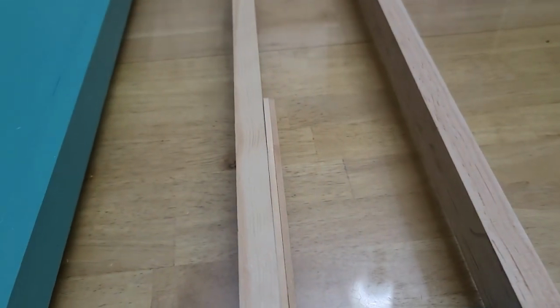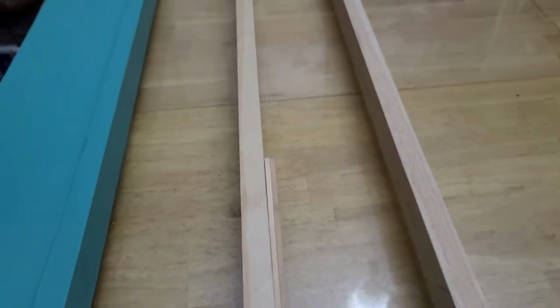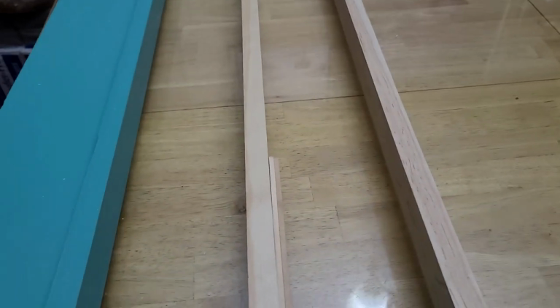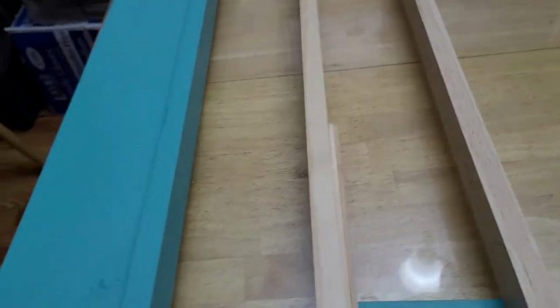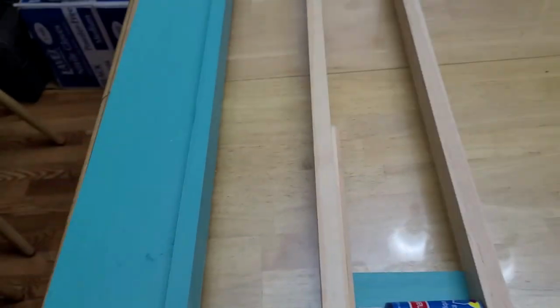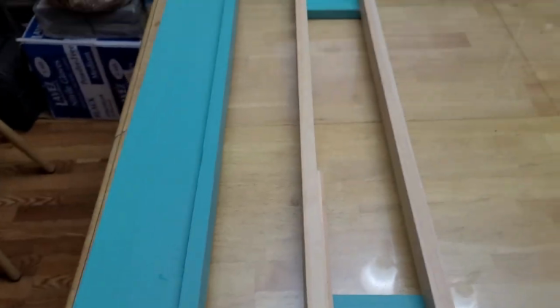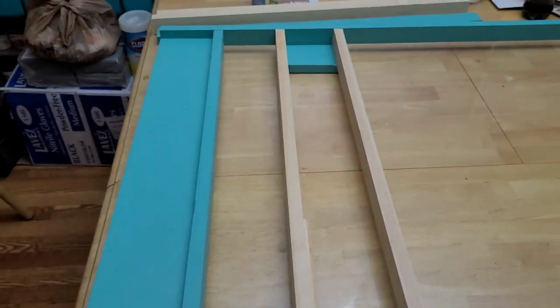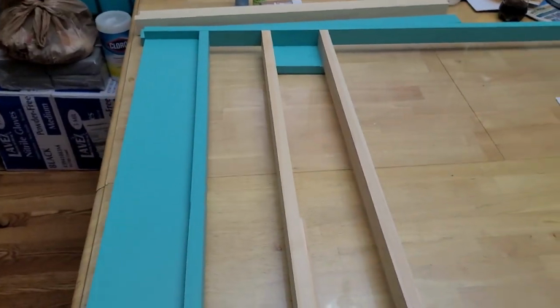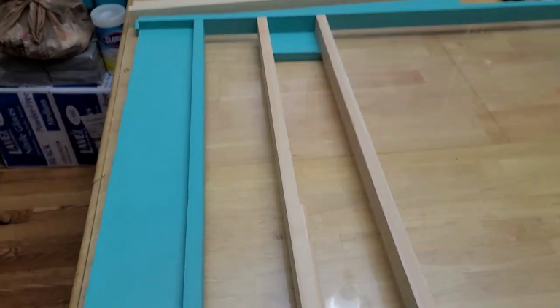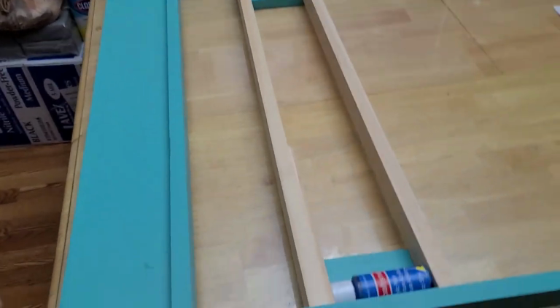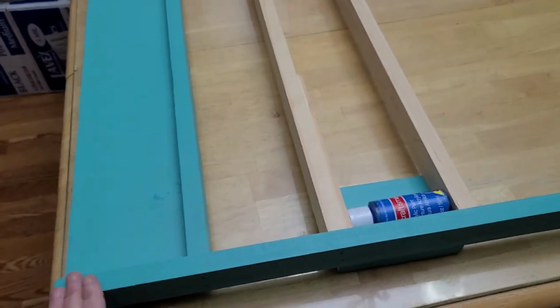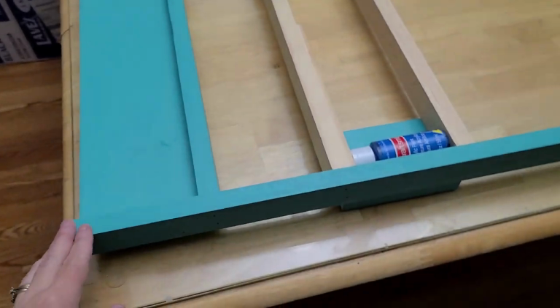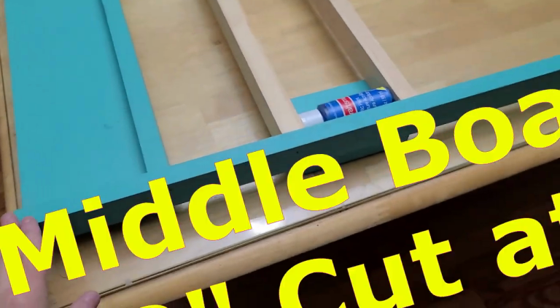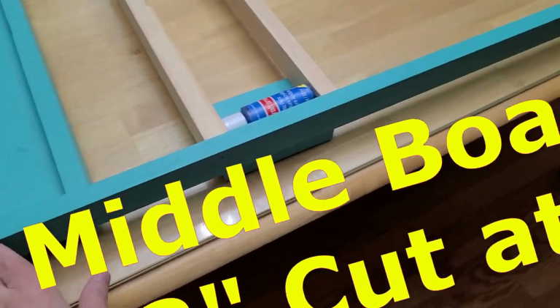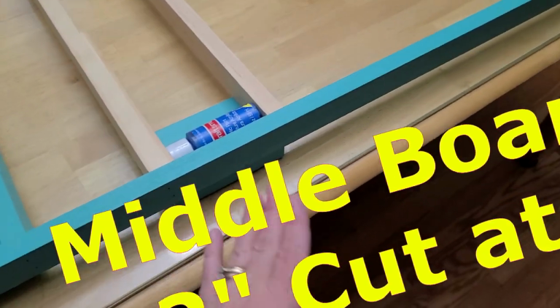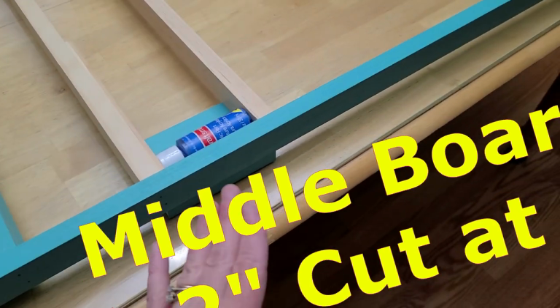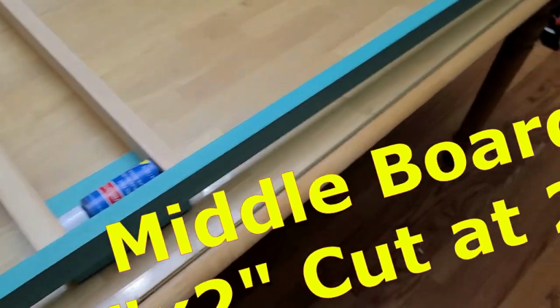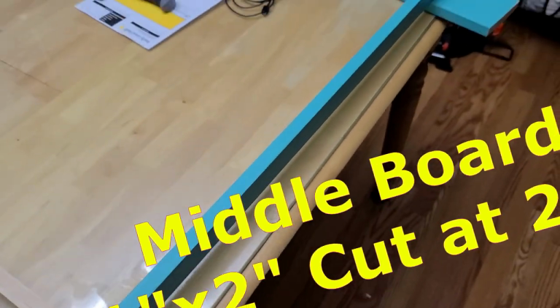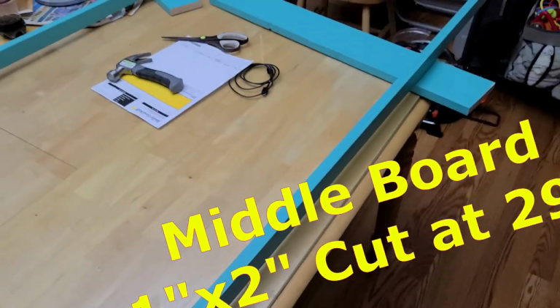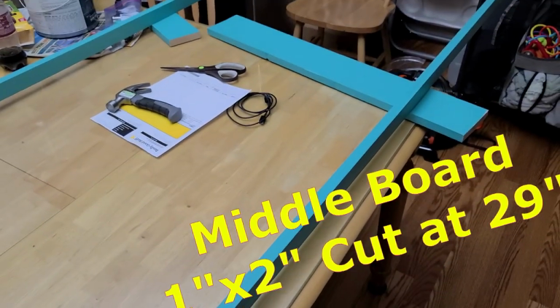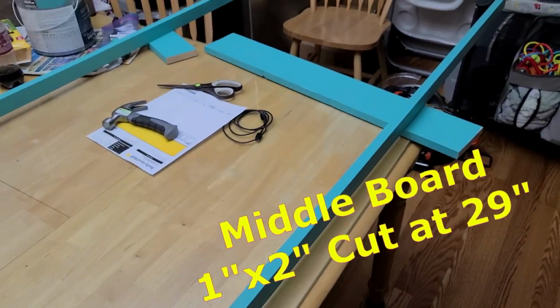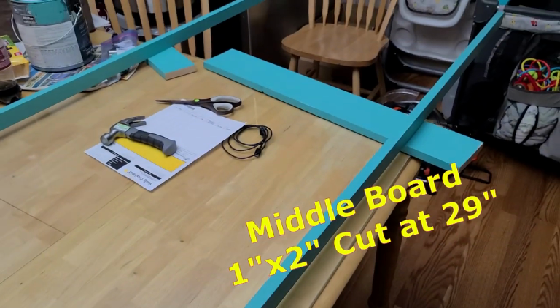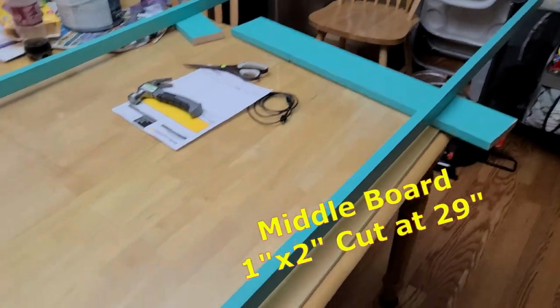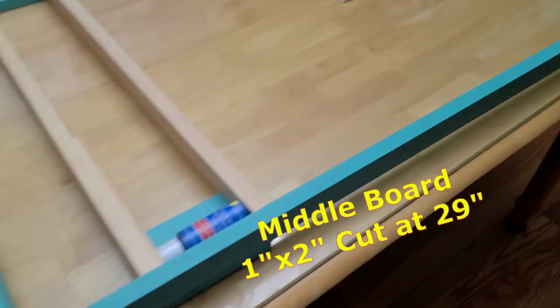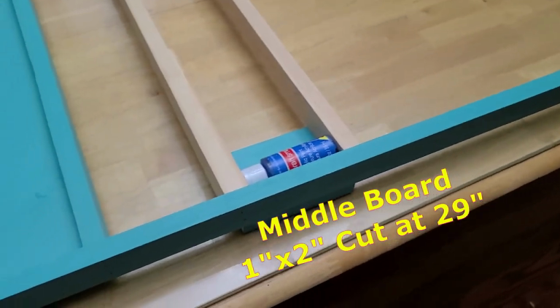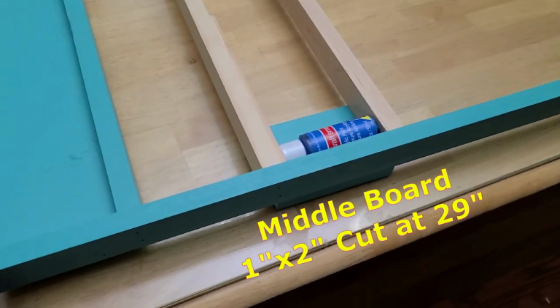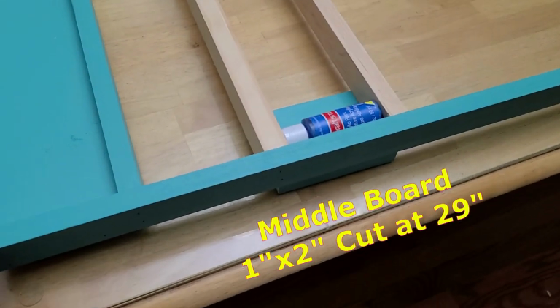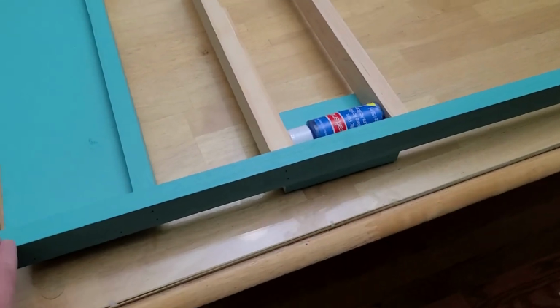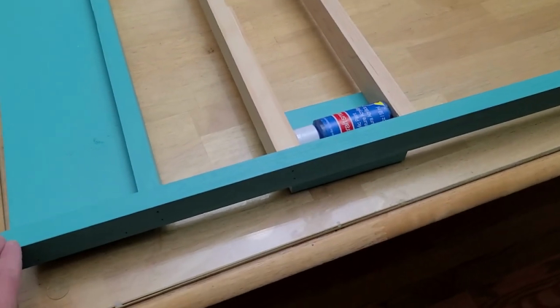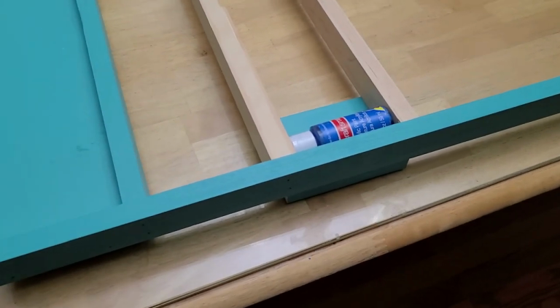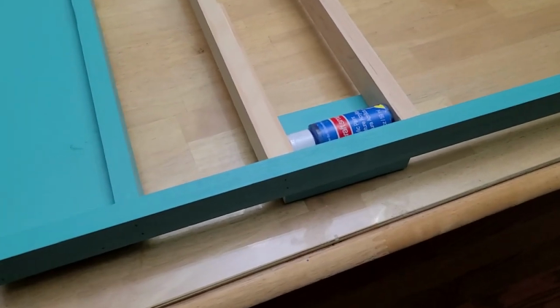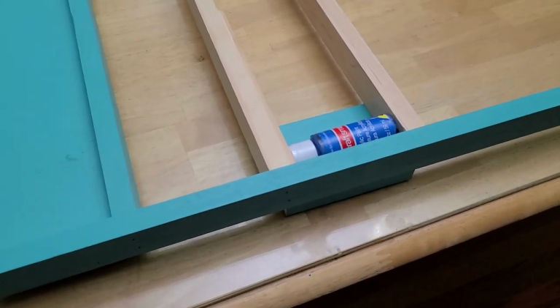These are 29 inches, so all of your center pieces are 29 inches, and then you just make the length that you want. I'm doing mine at six and a half, that way you can go on the whole wall.